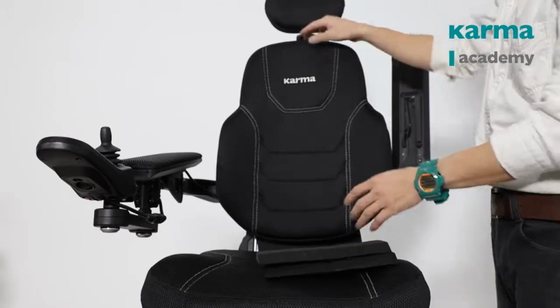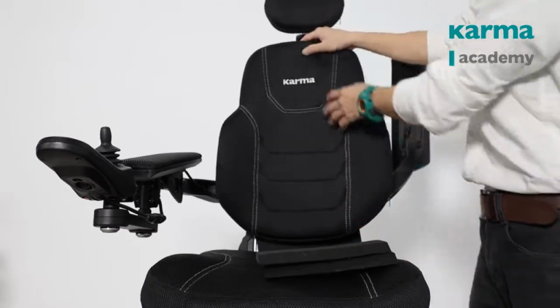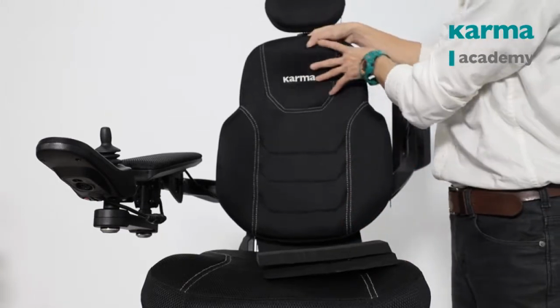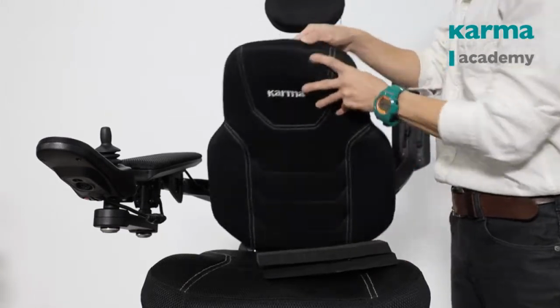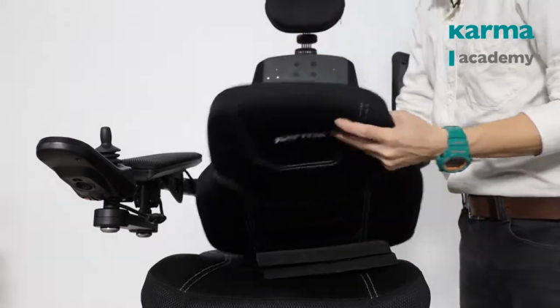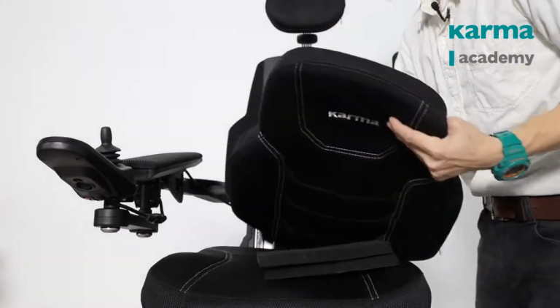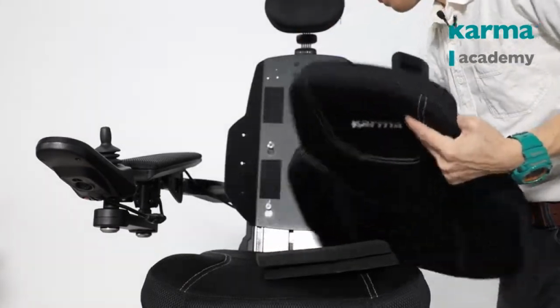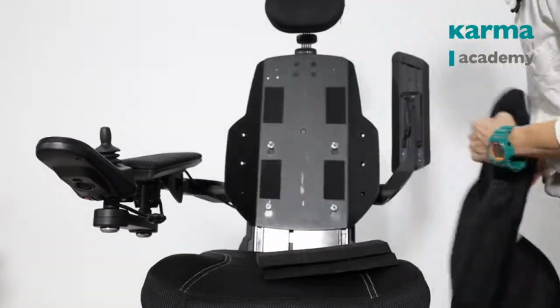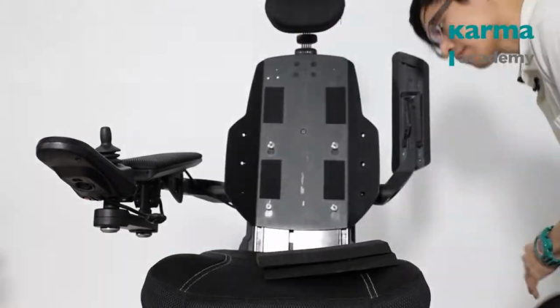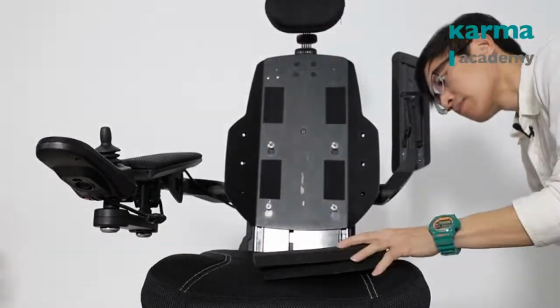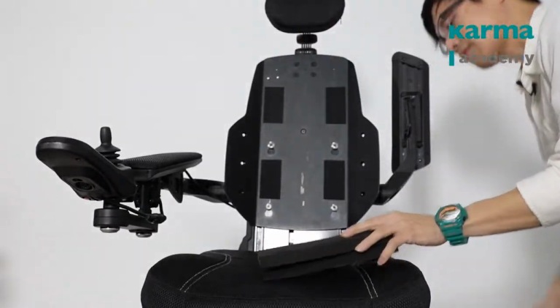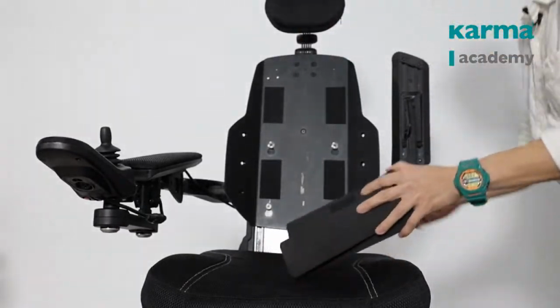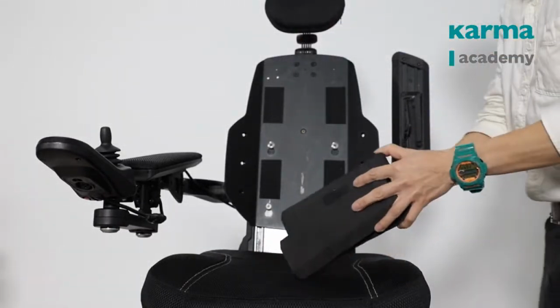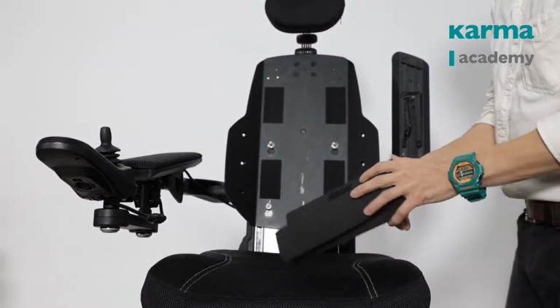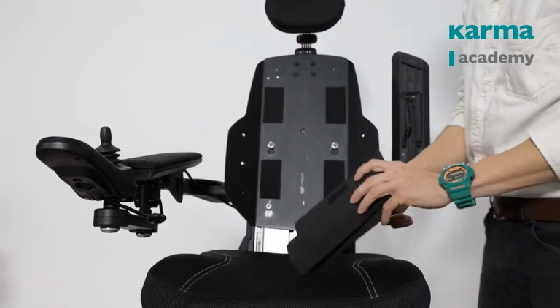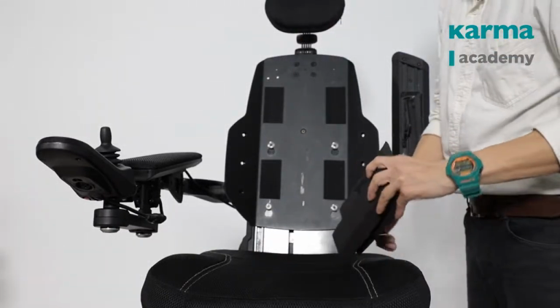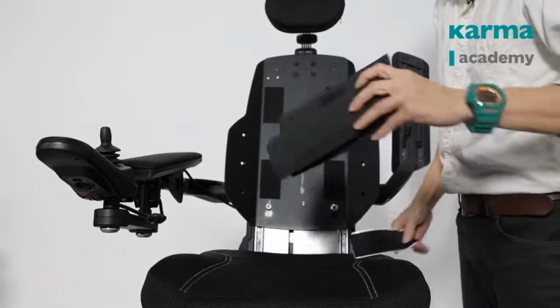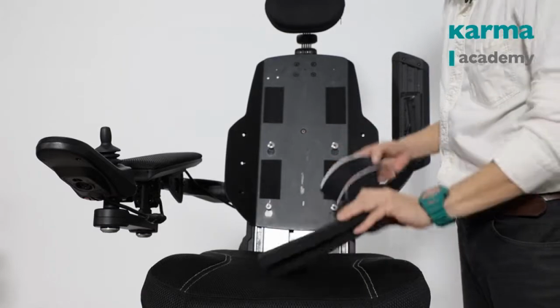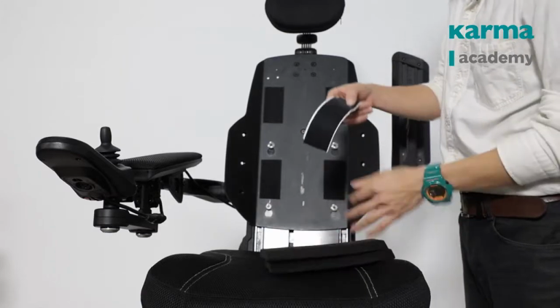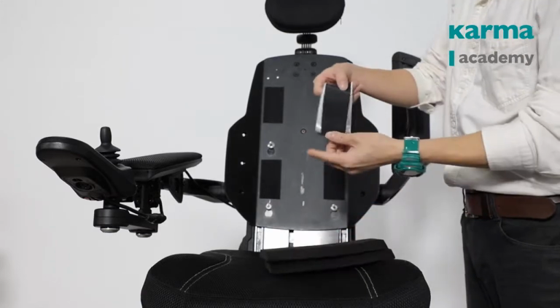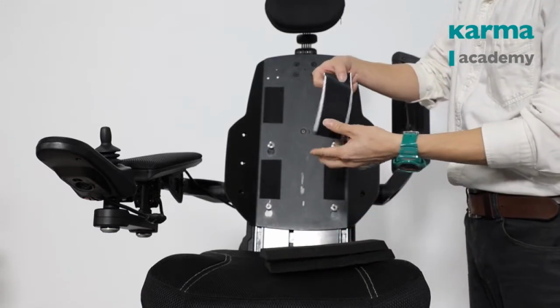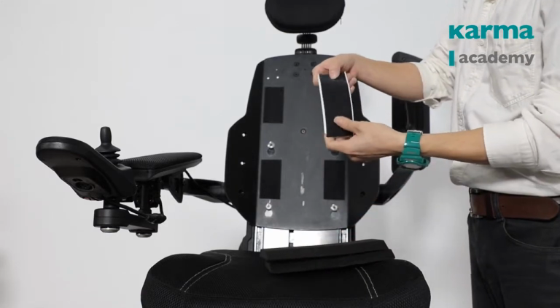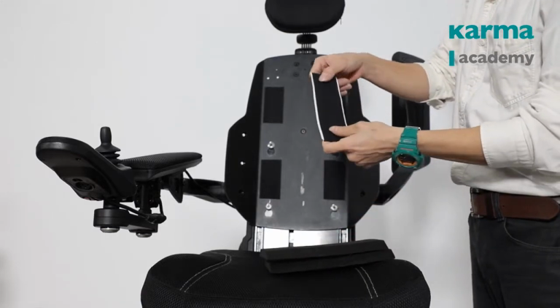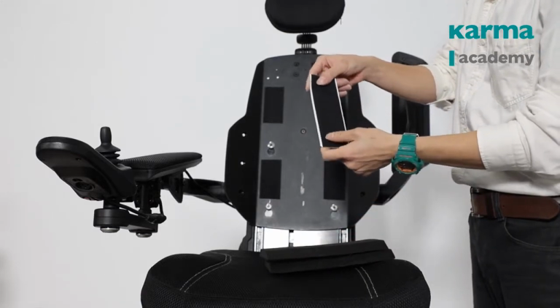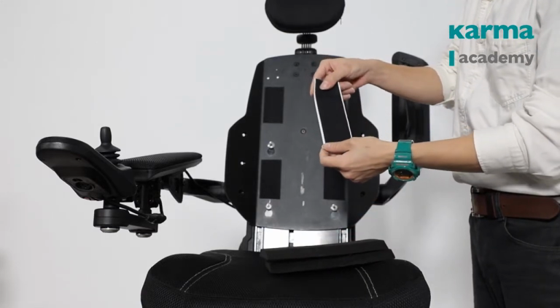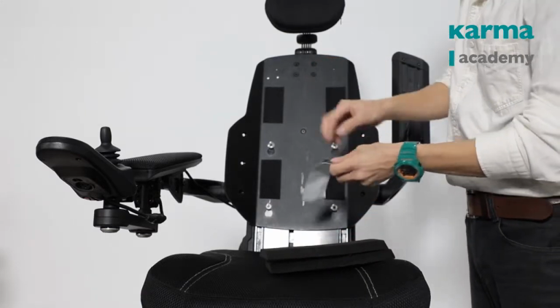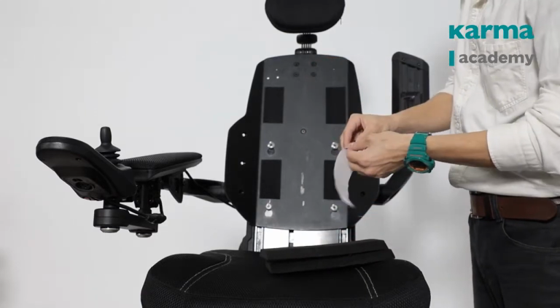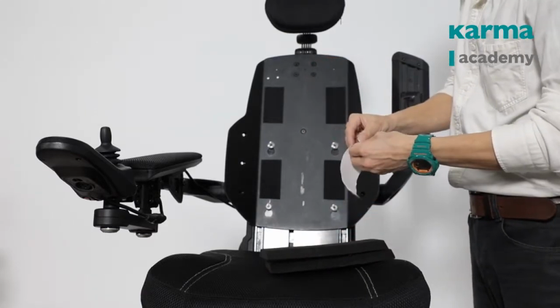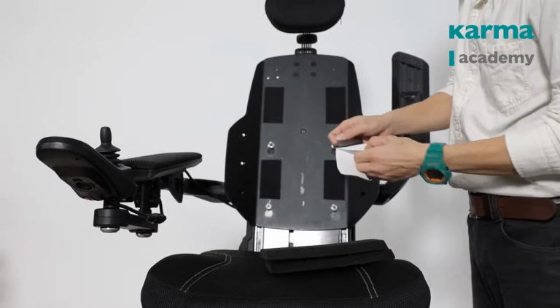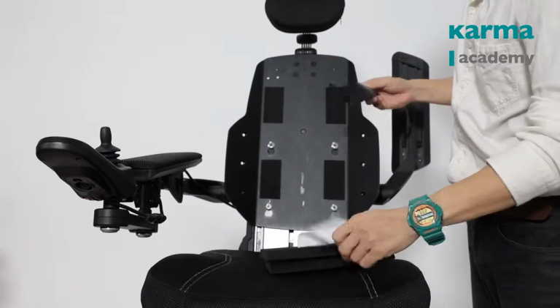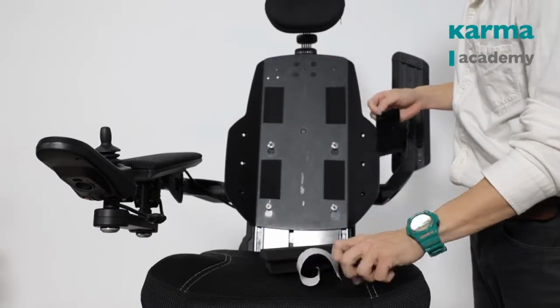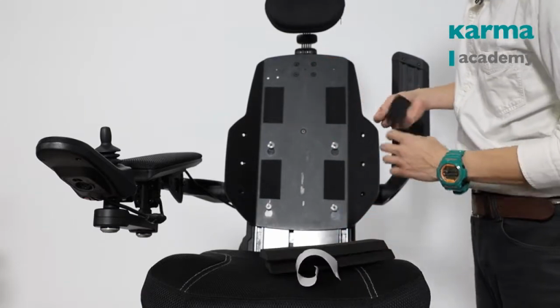Take off the backrest cushion. There is a velcro strap included in your lumbar support unit — stick it on the backrest pan.